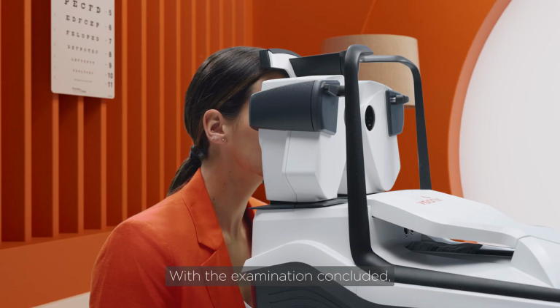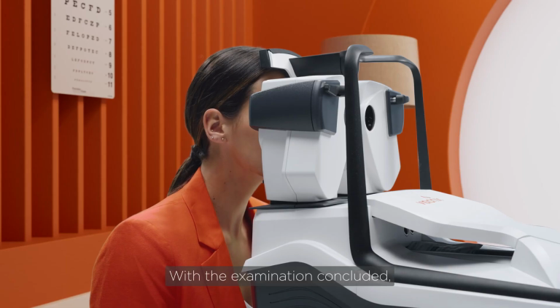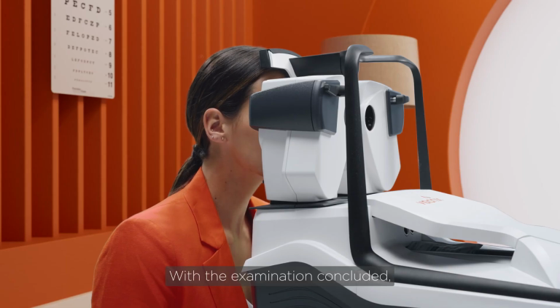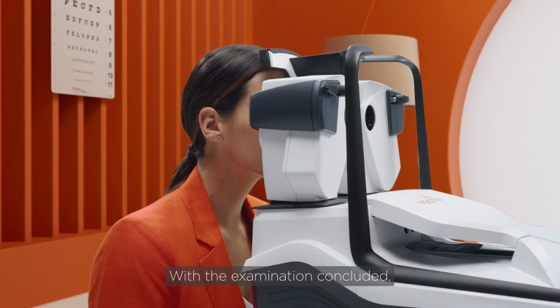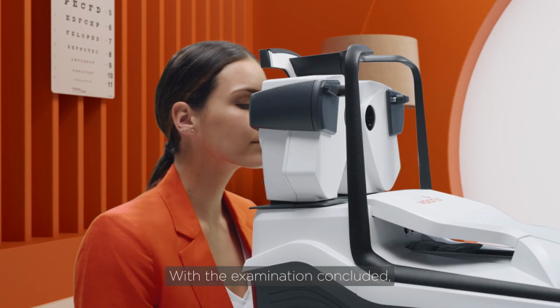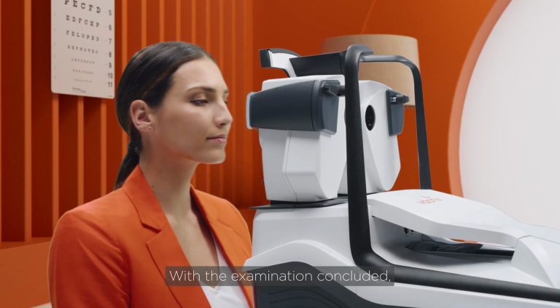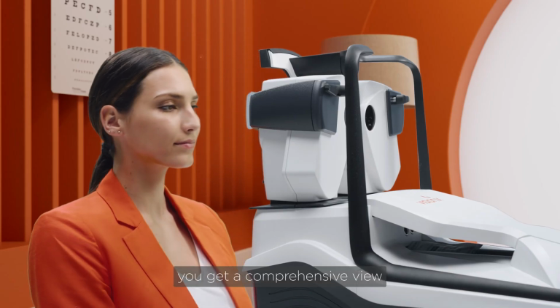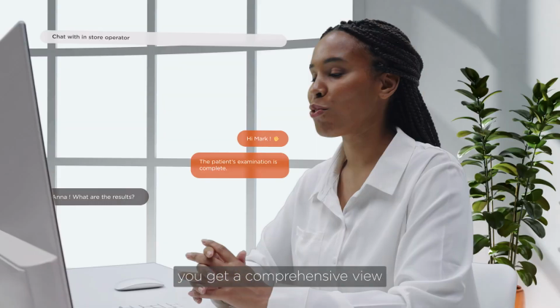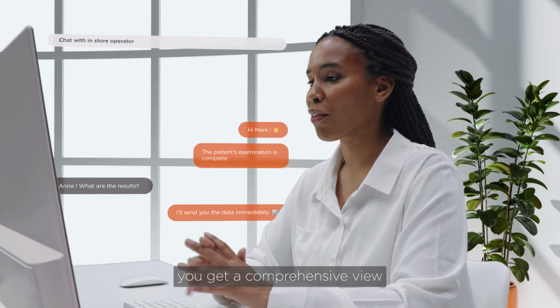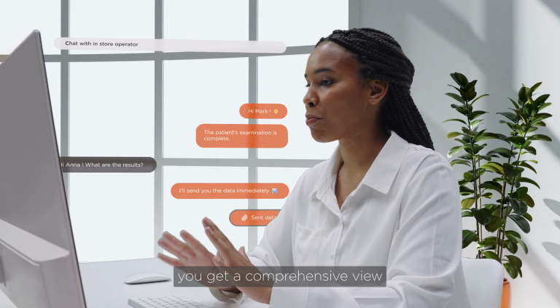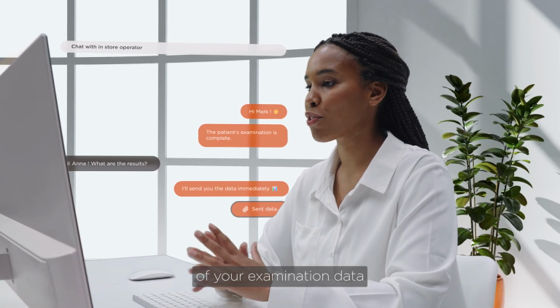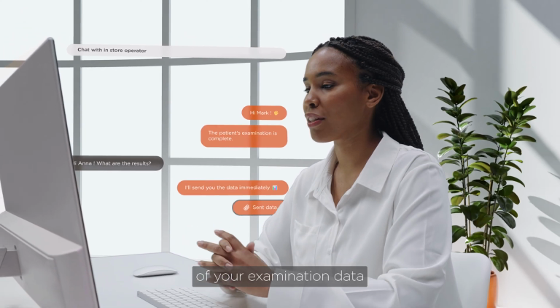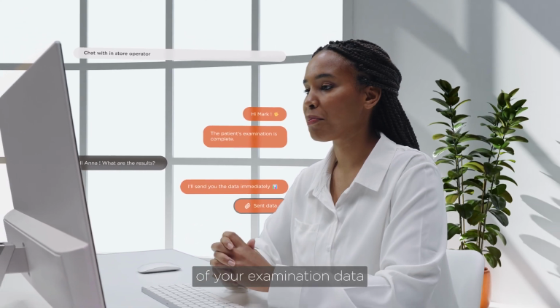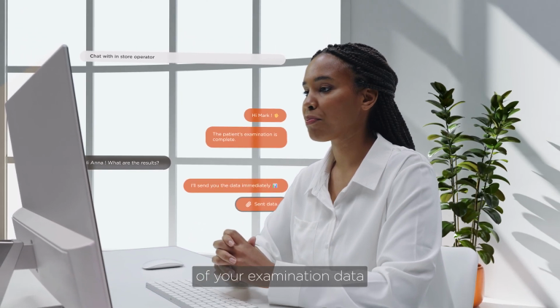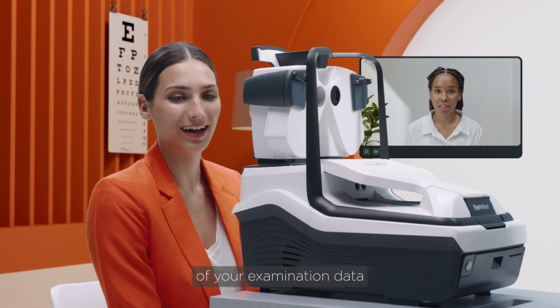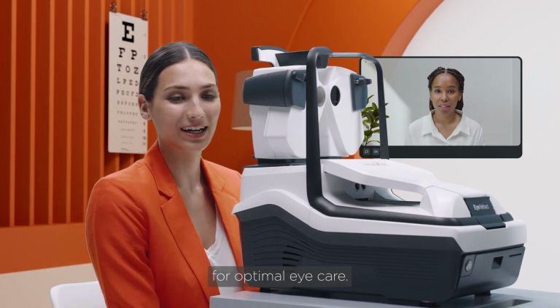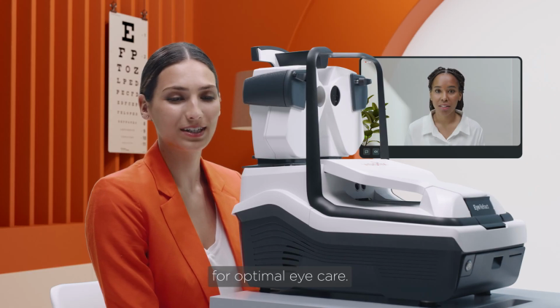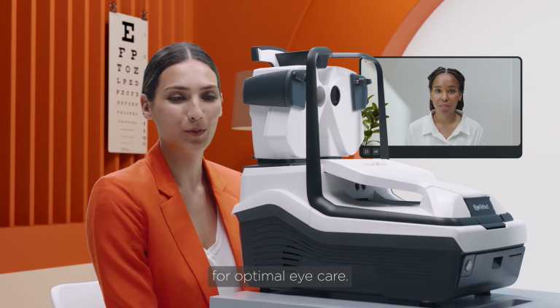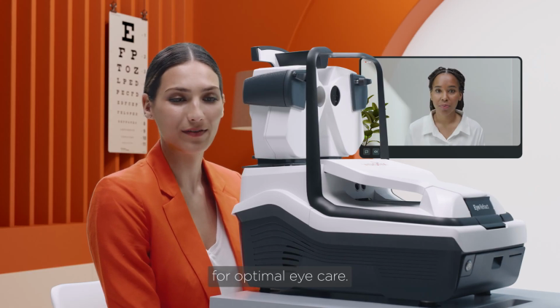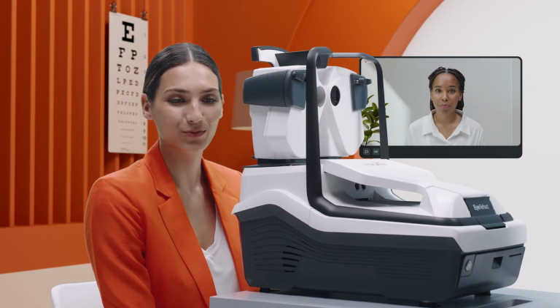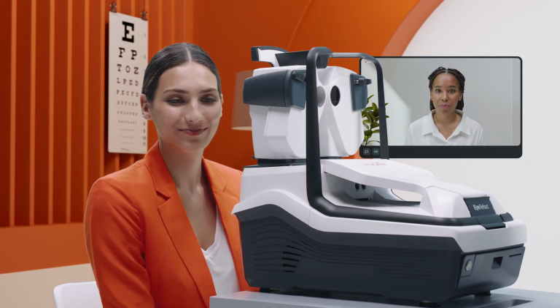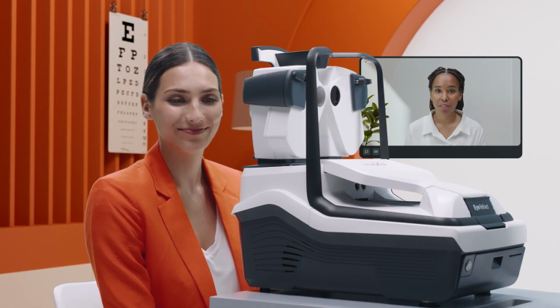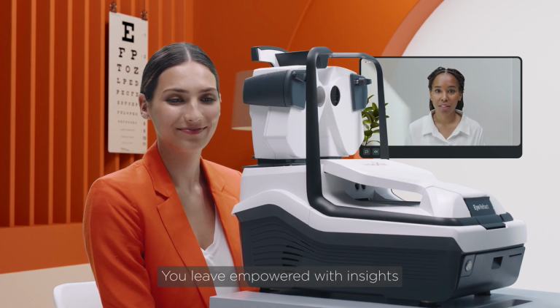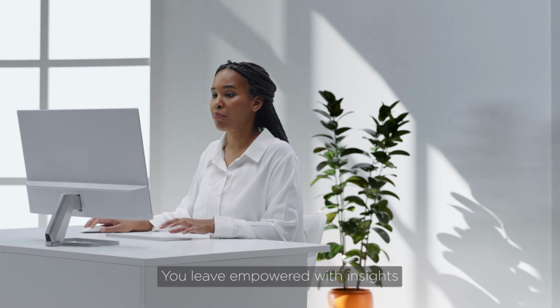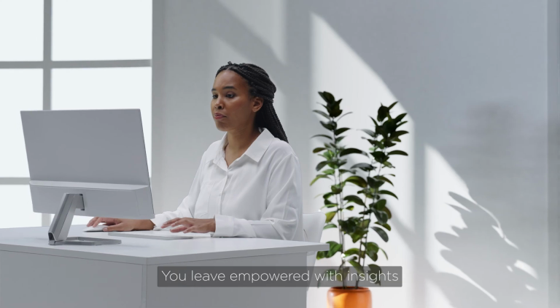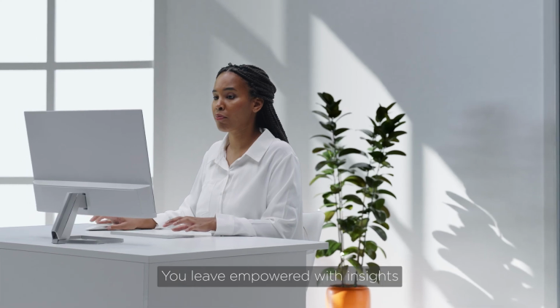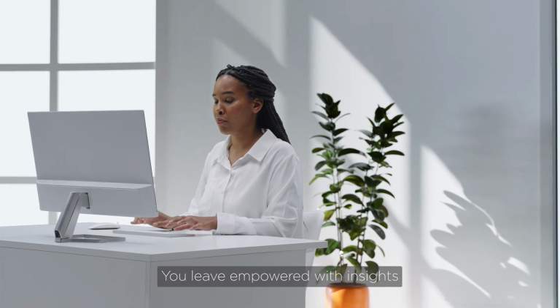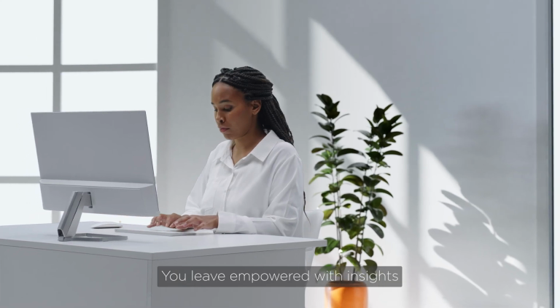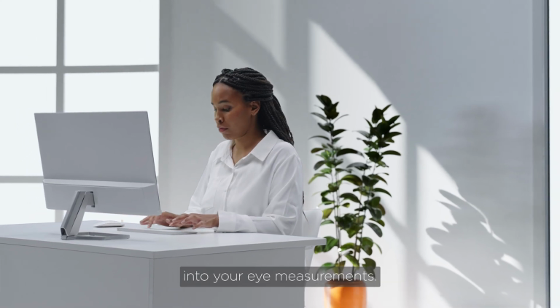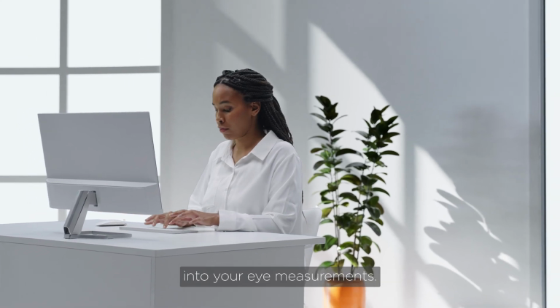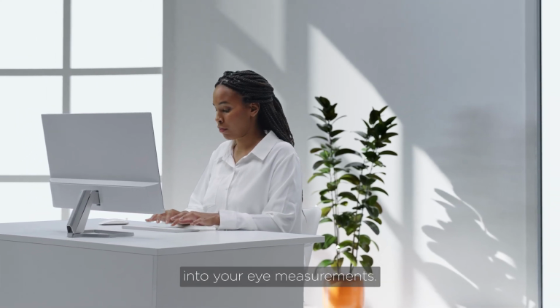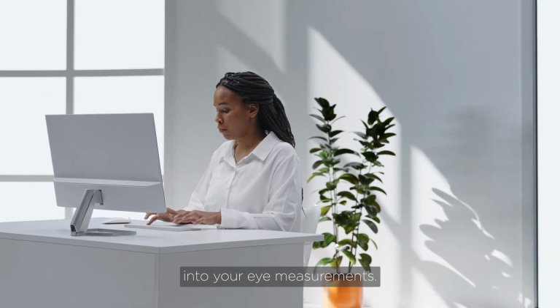With the examination concluded, you get a comprehensive view of your examination data for optimal eye care. You leave empowered with insights into your eye measurements.